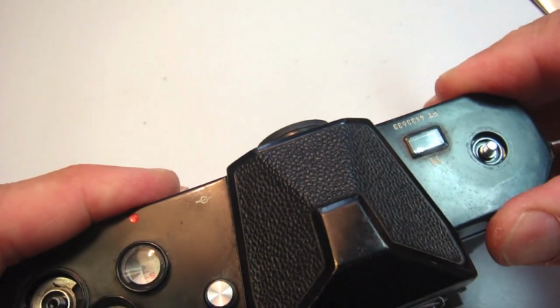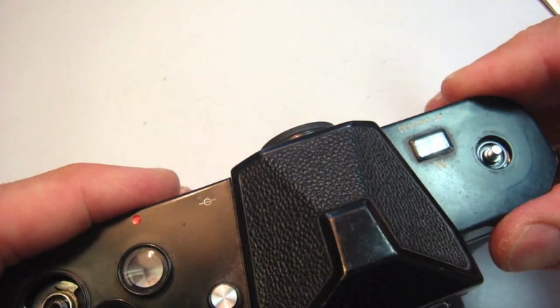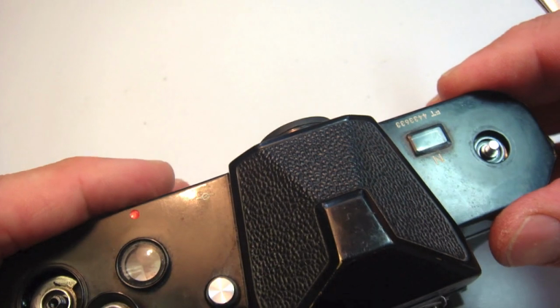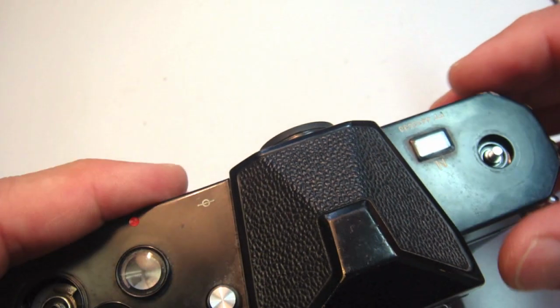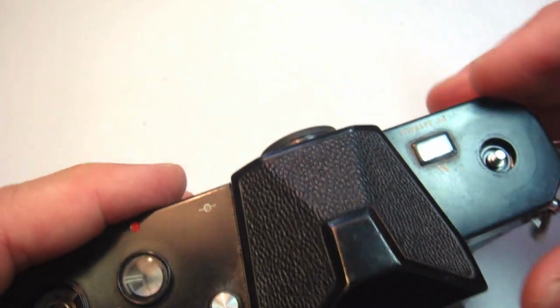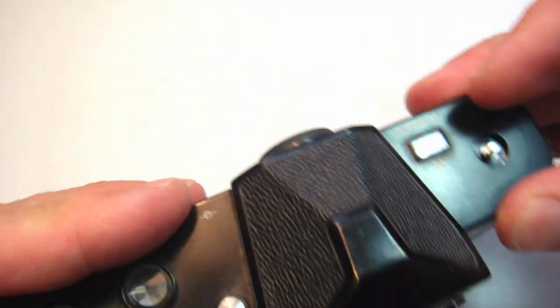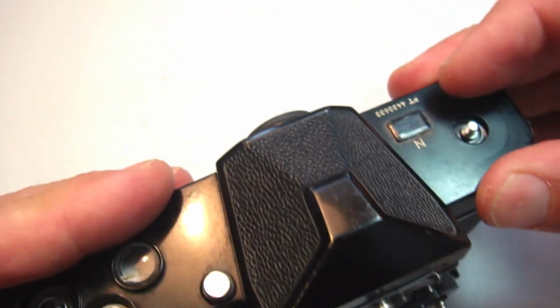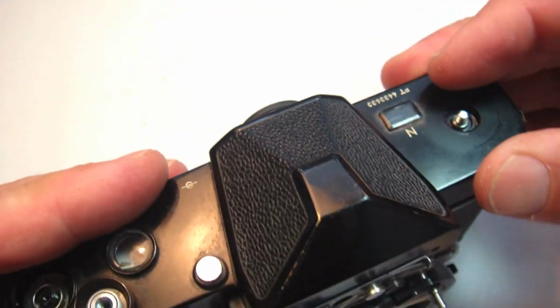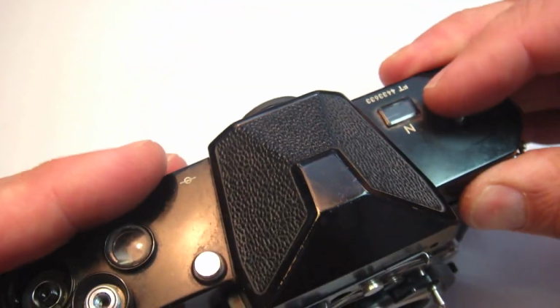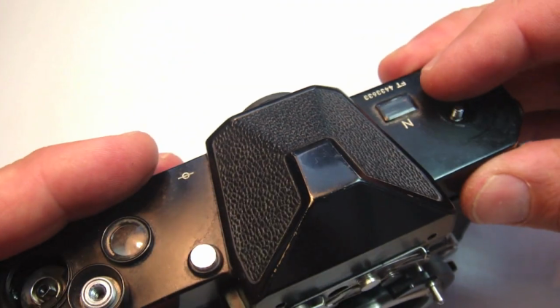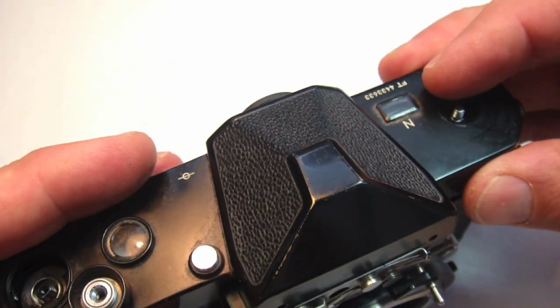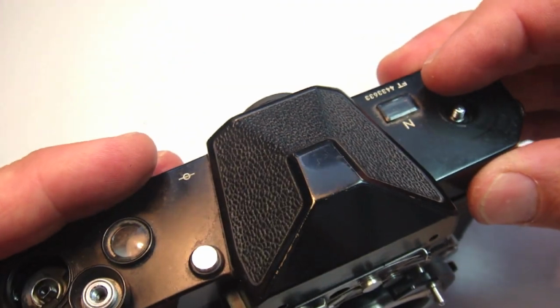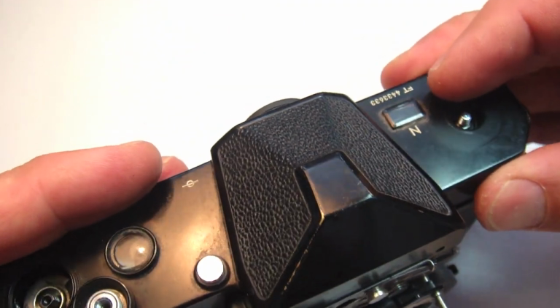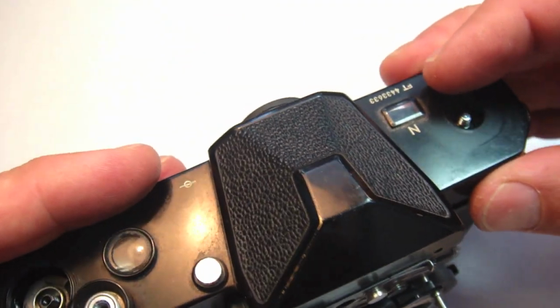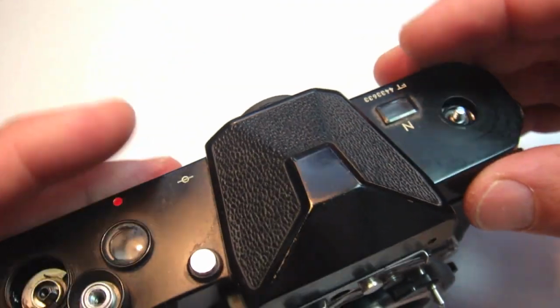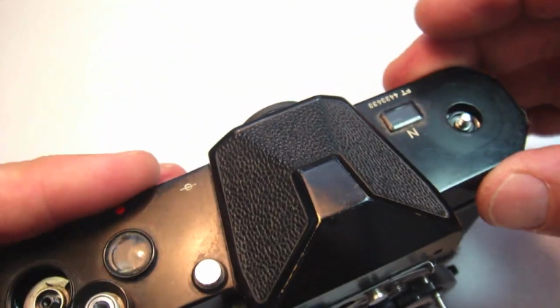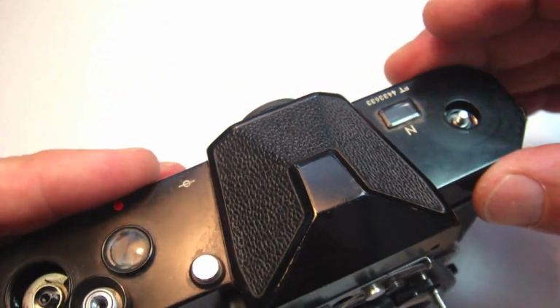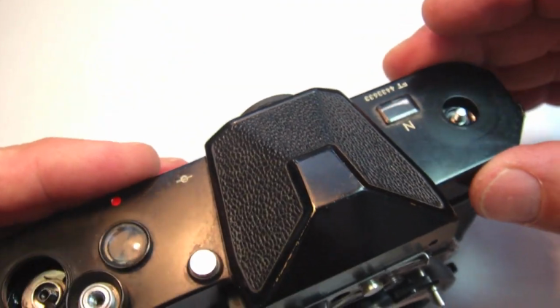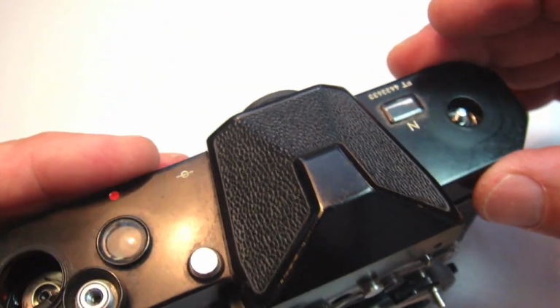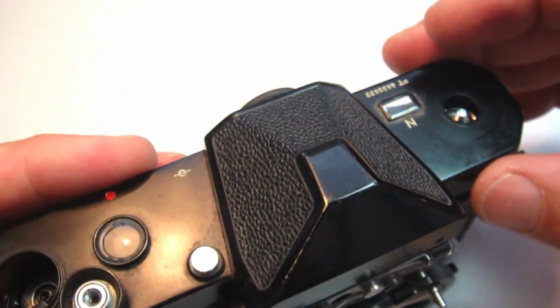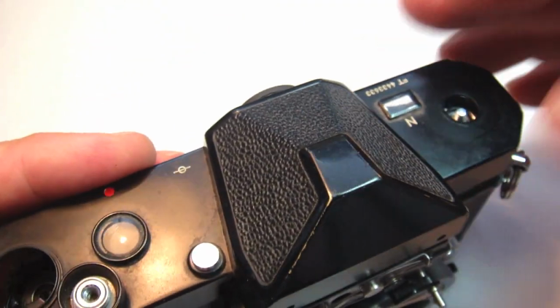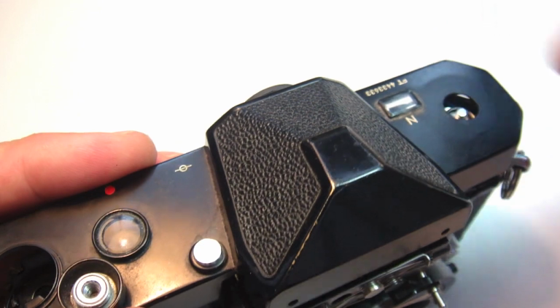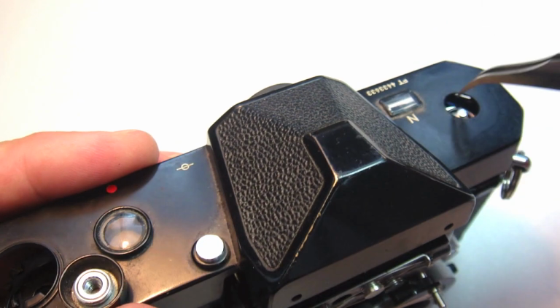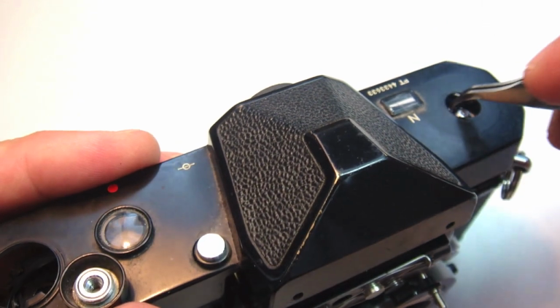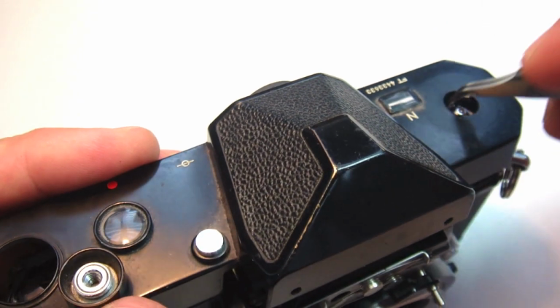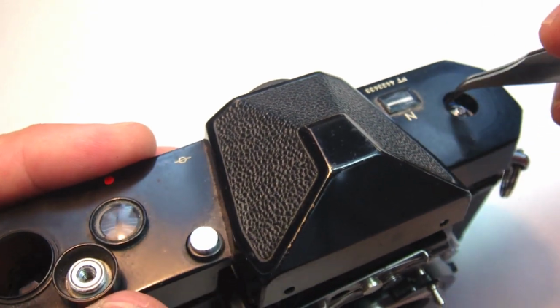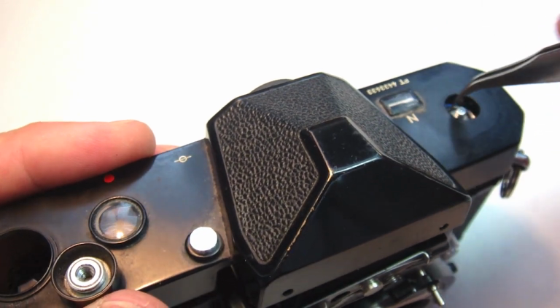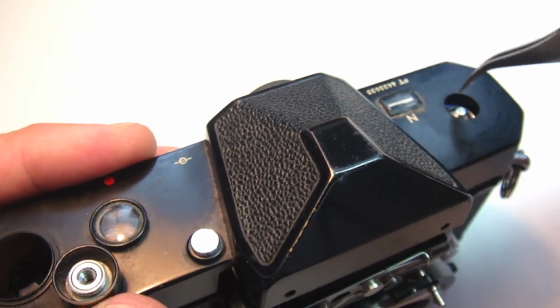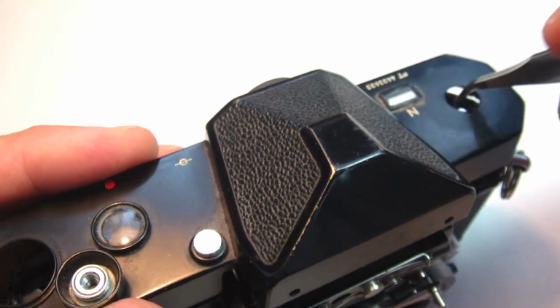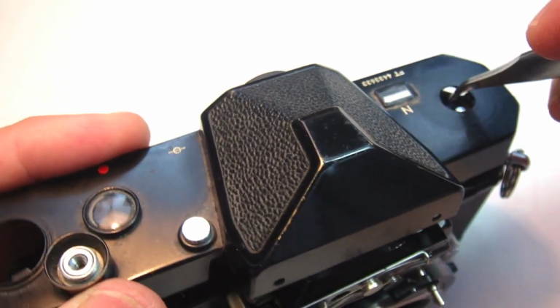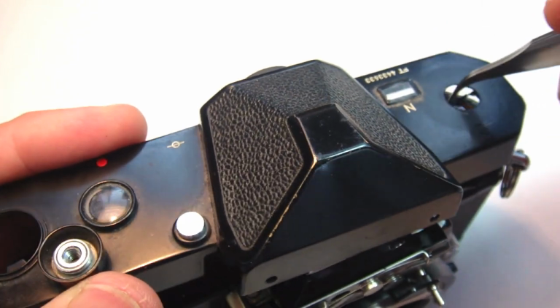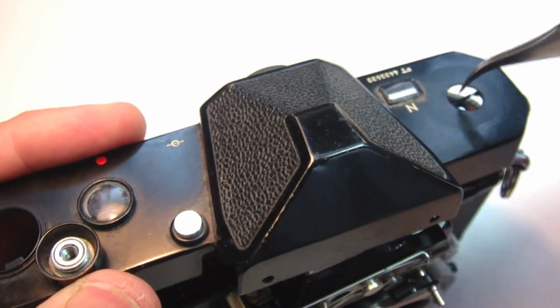Before getting started on this simple diode modification, see the Fix Old Camera video on the Nikomat FTN top cover and prism removal.